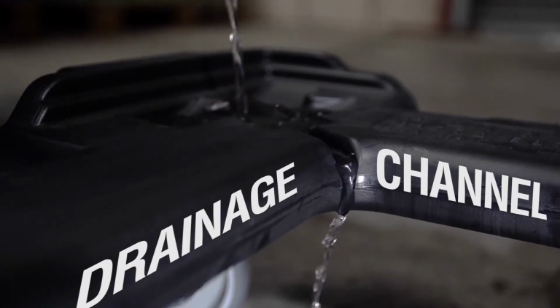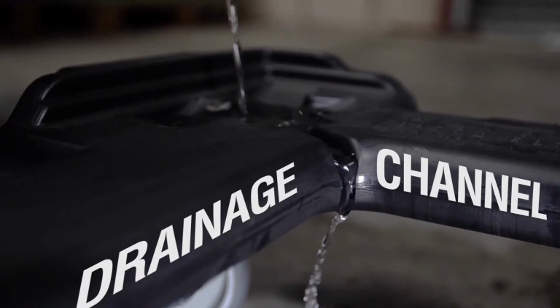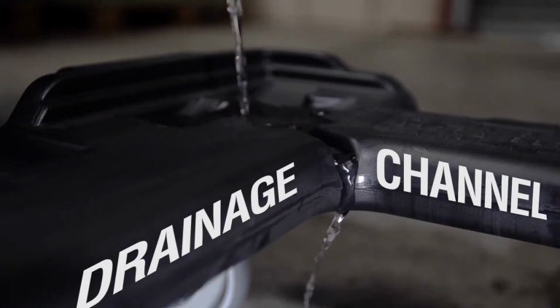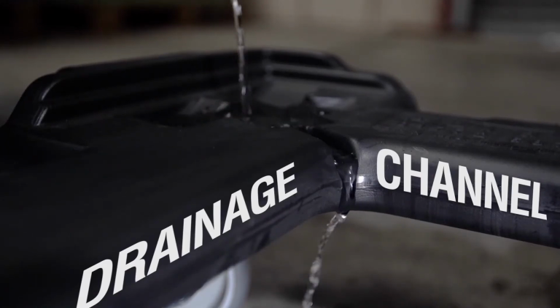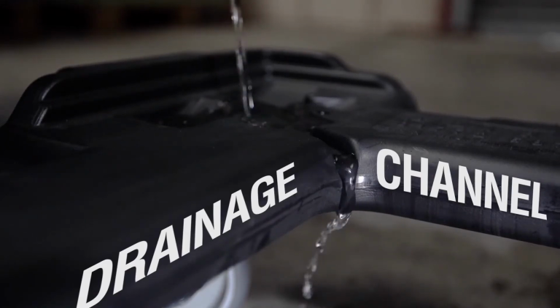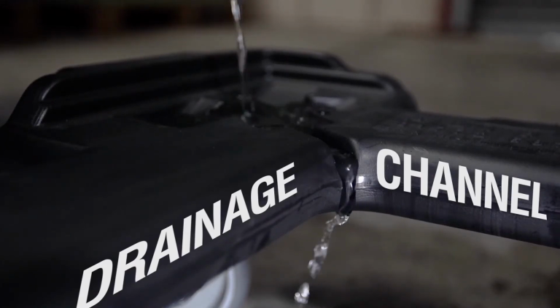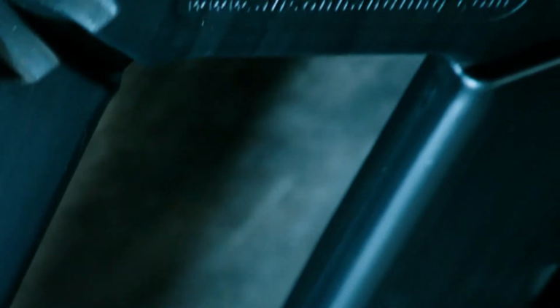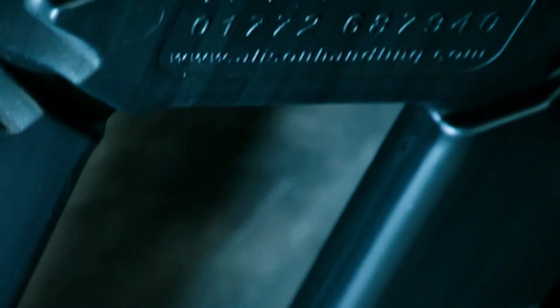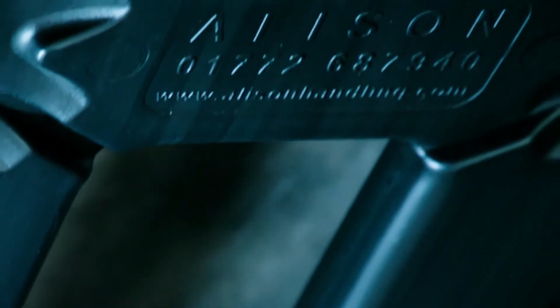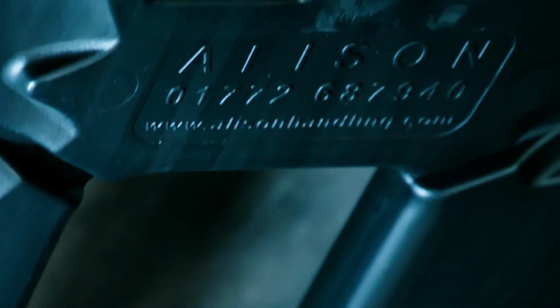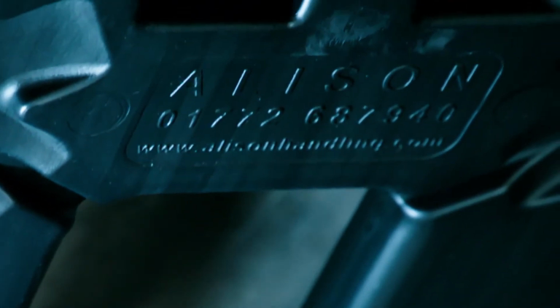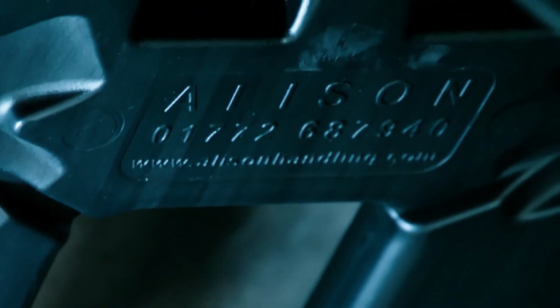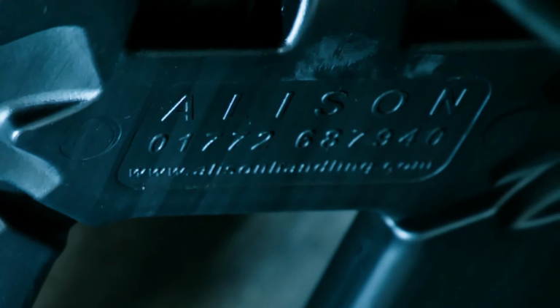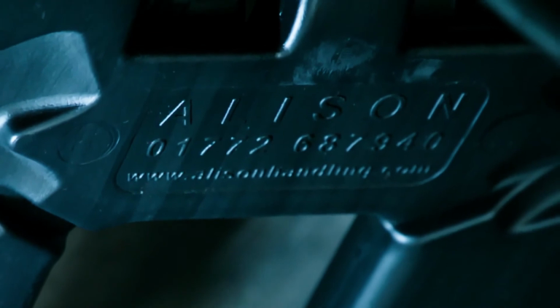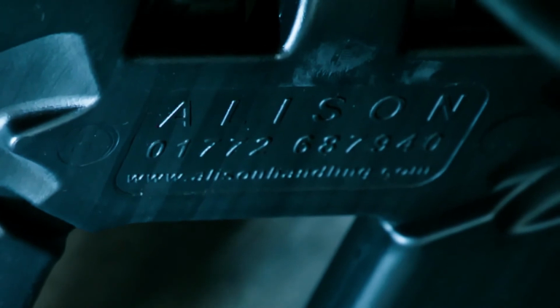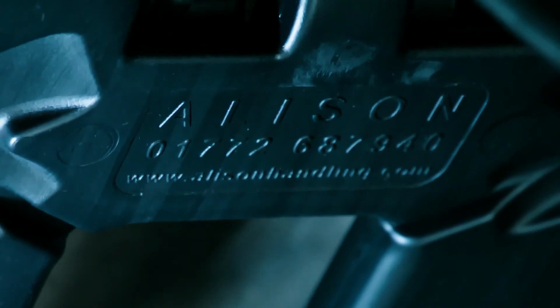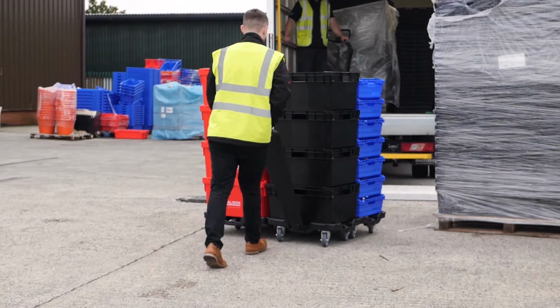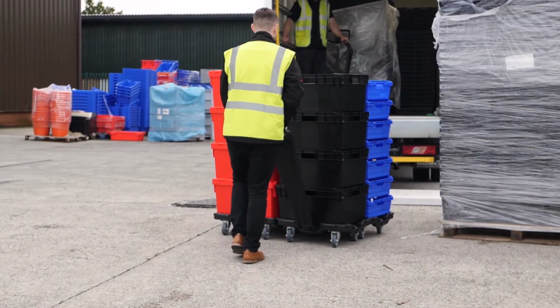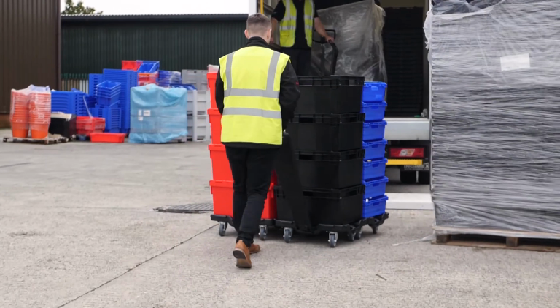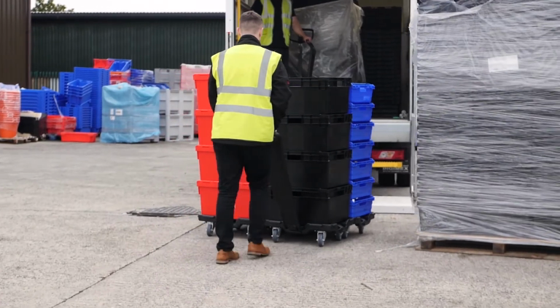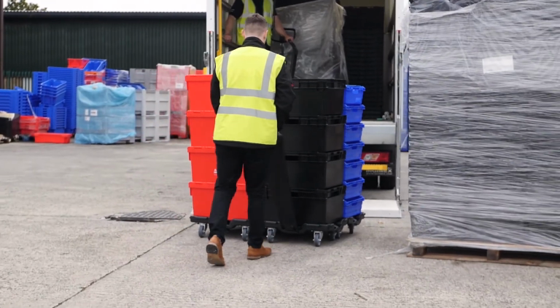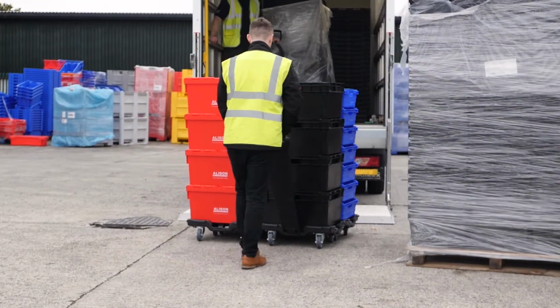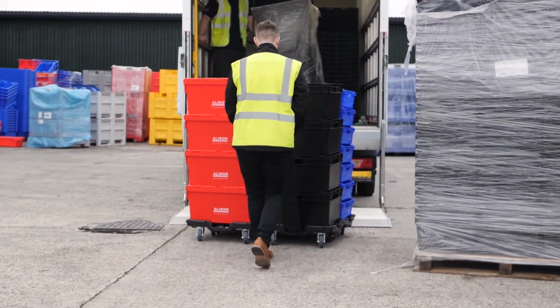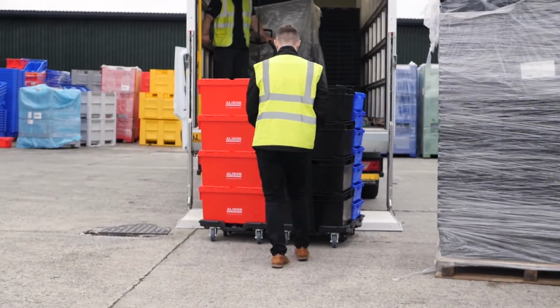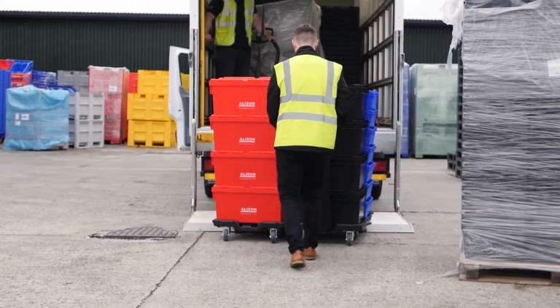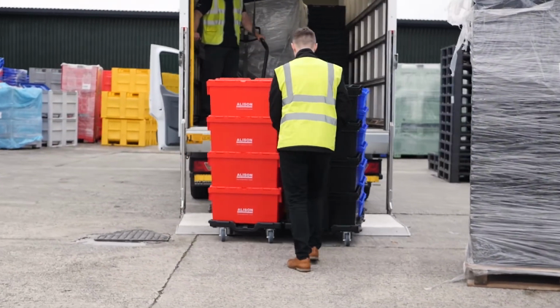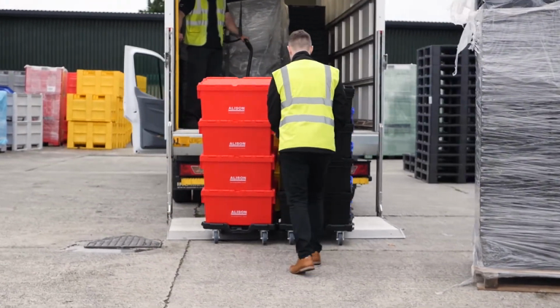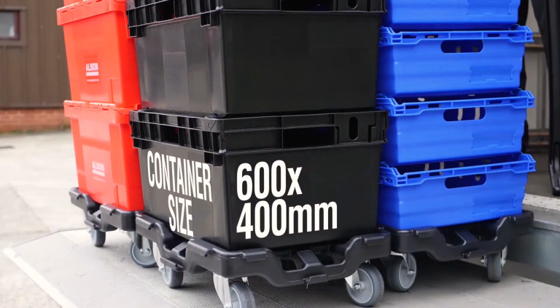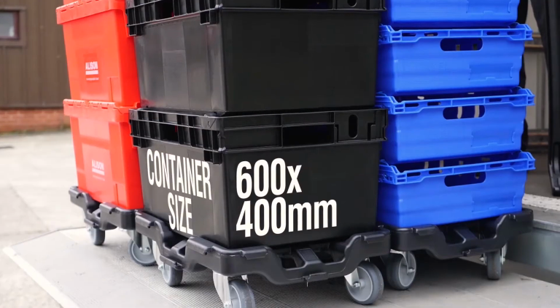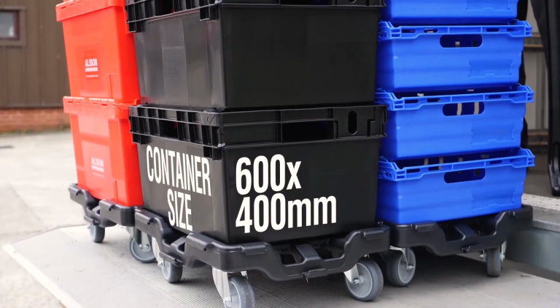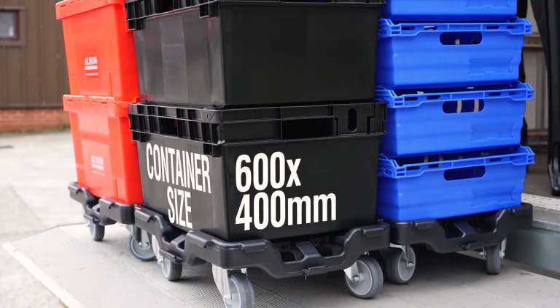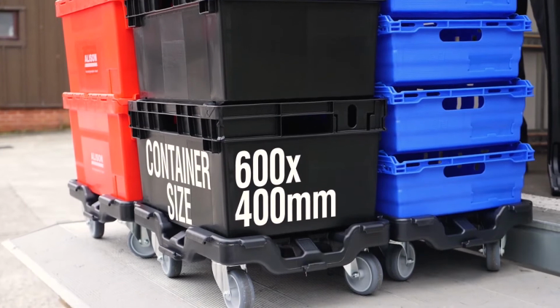There are also interchangeable insert plates for your company branding. The dolly is compatible with a variety of different containers.